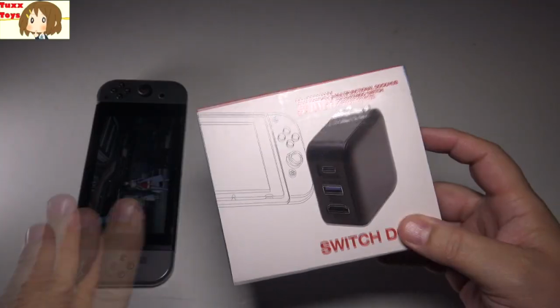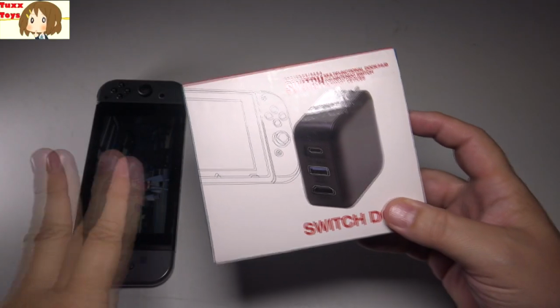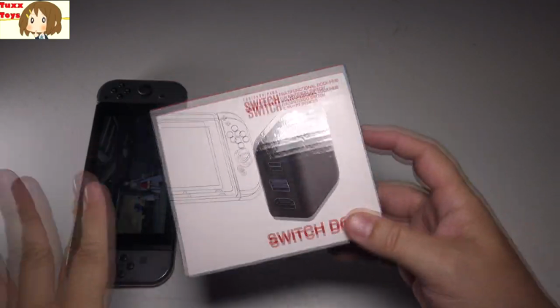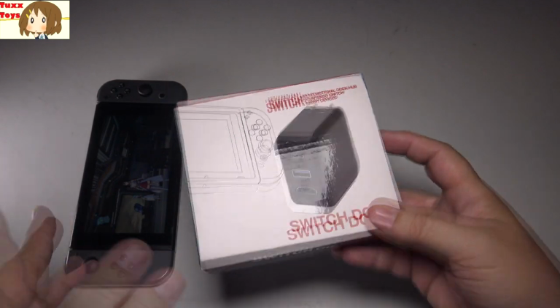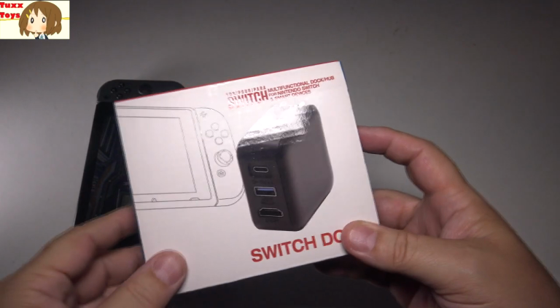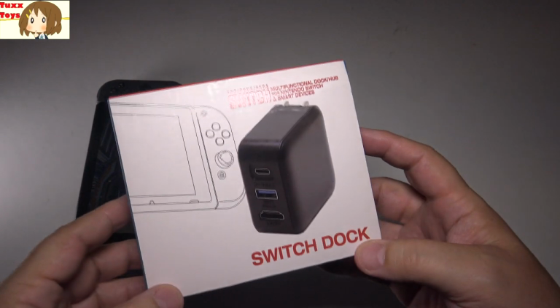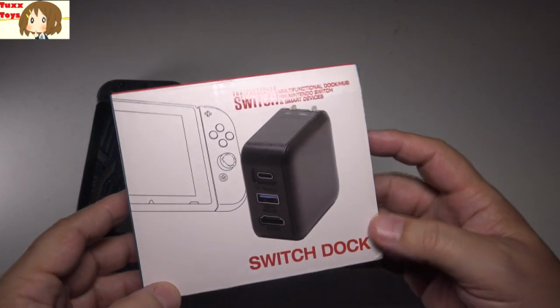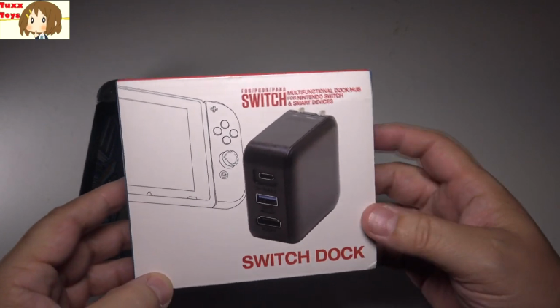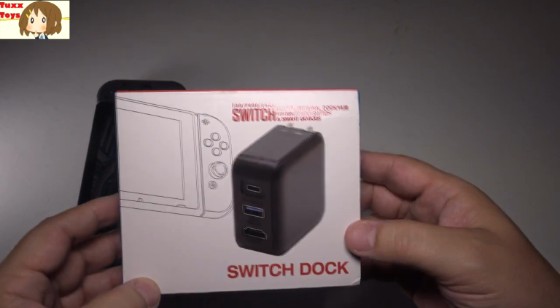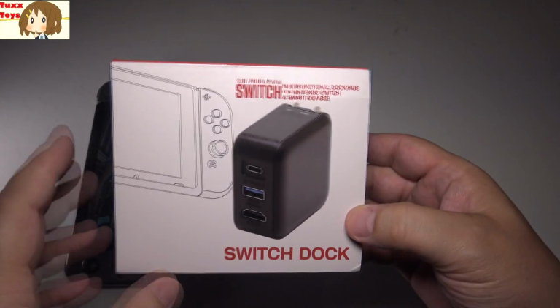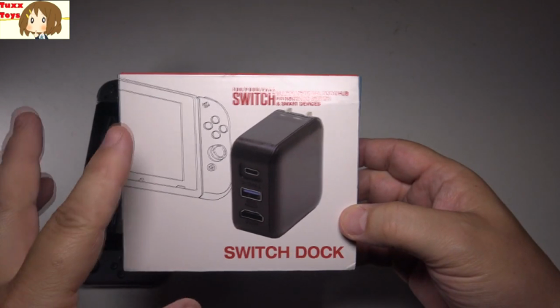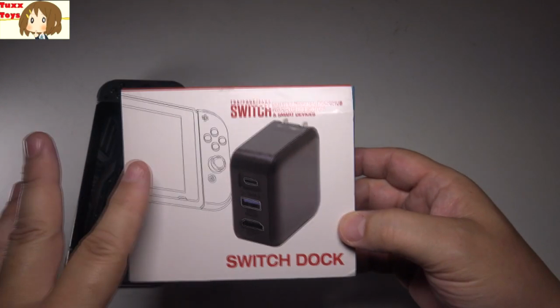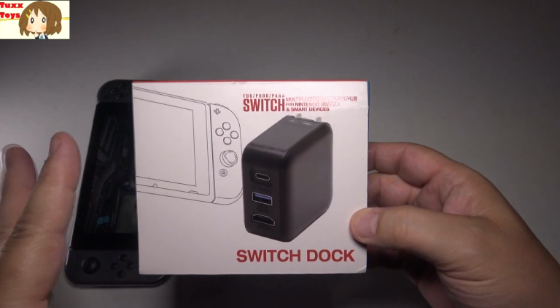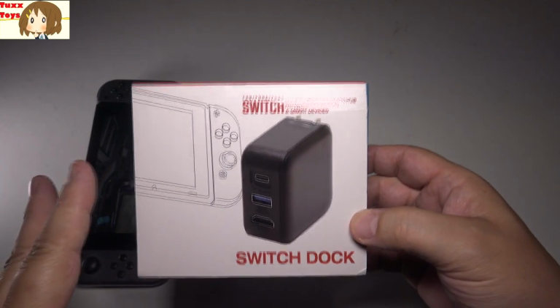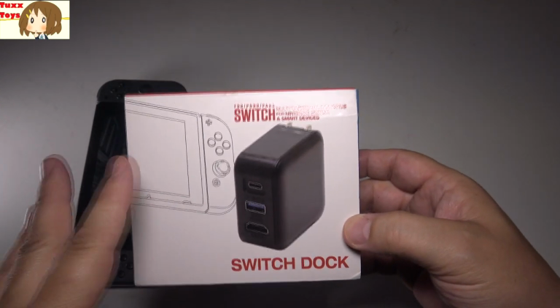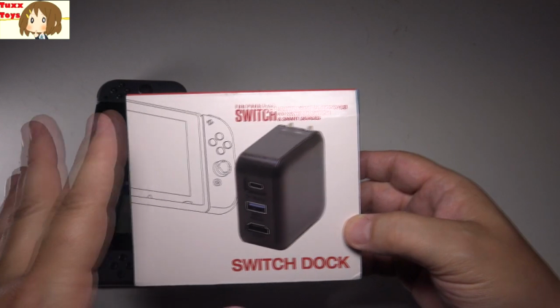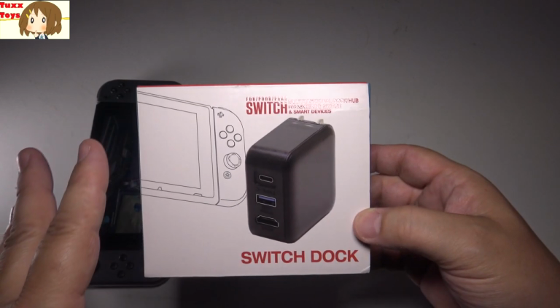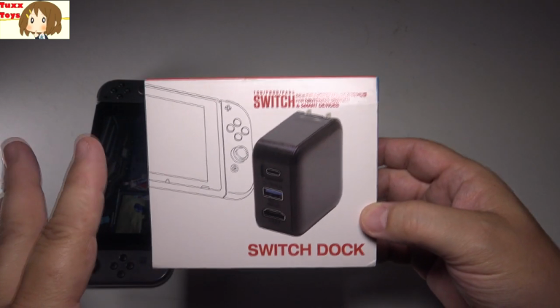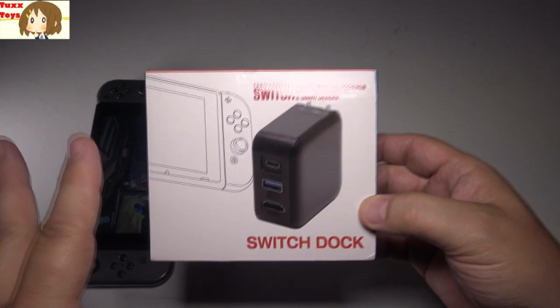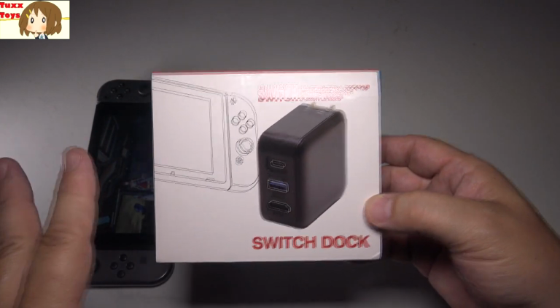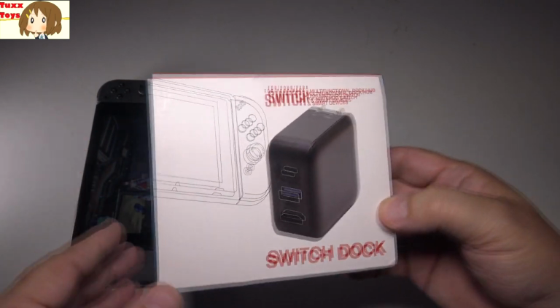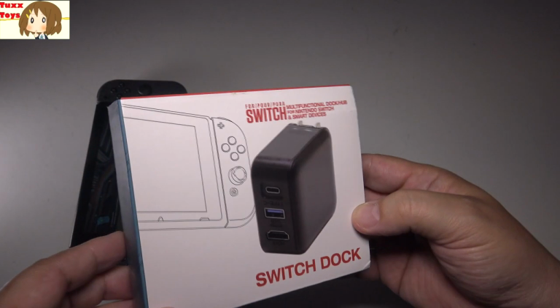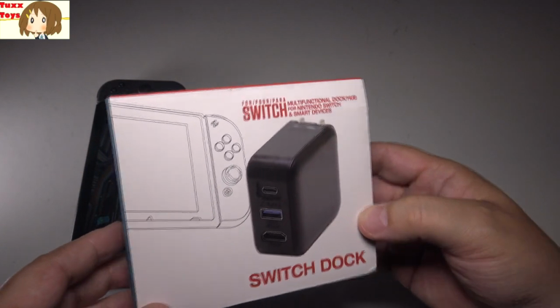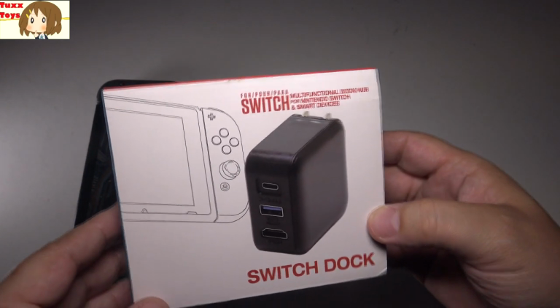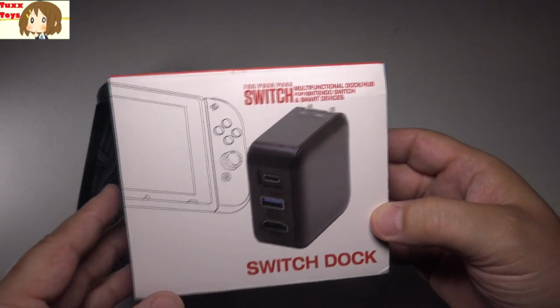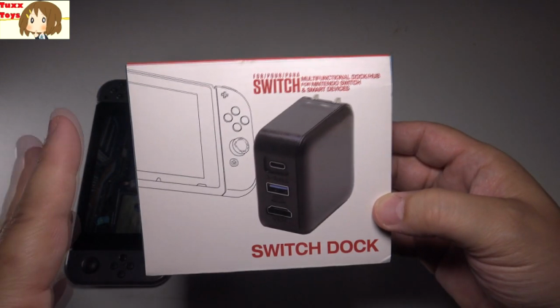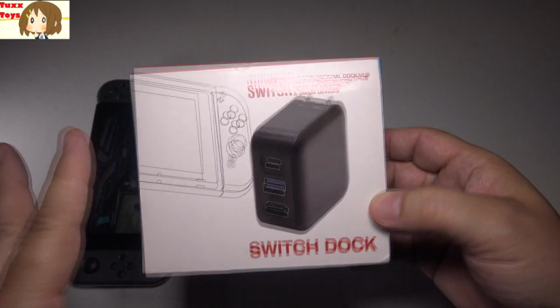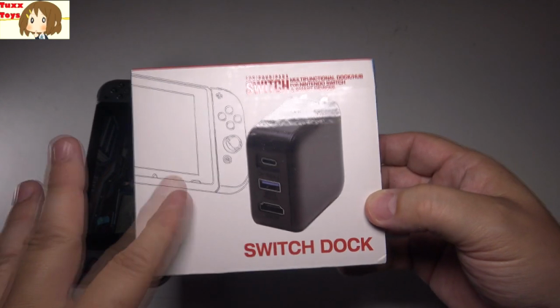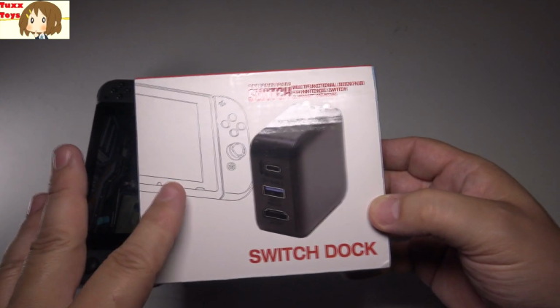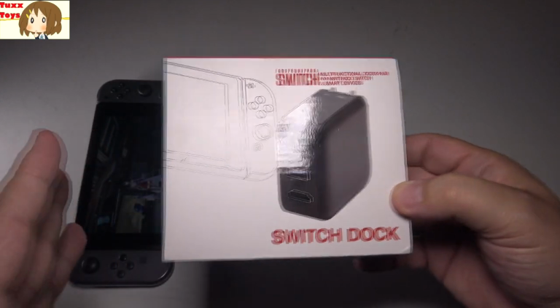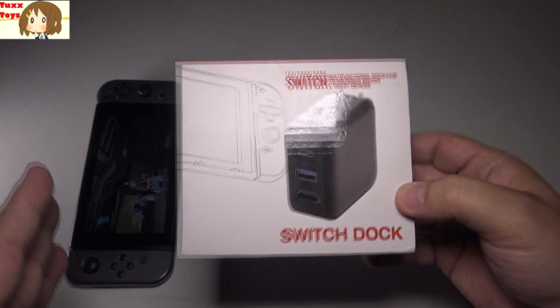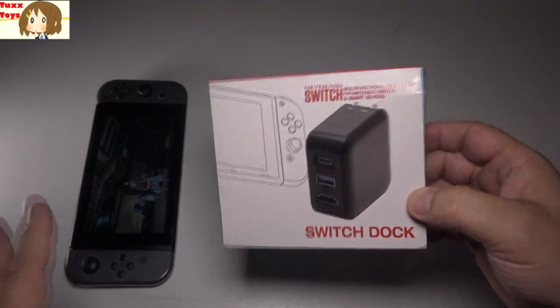Hey friends, Tux here. For this particular video, I'm going to be talking about a Nintendo Switch dock which really revolutionizes the way you can dock your Switch. It is the first time I personally have used or seen one that works in this fashion, which is really cool.